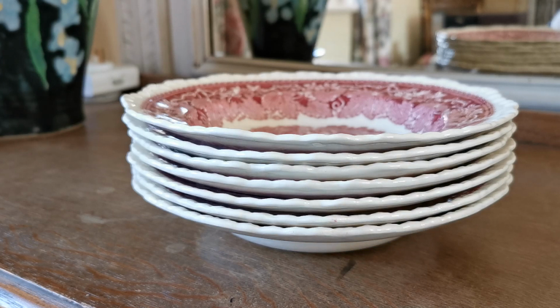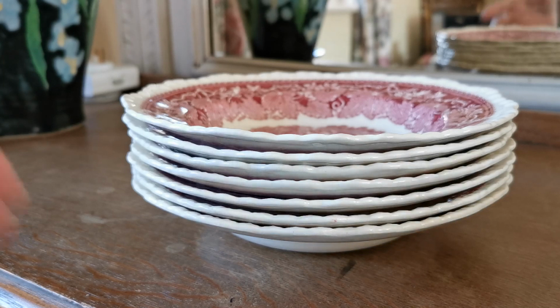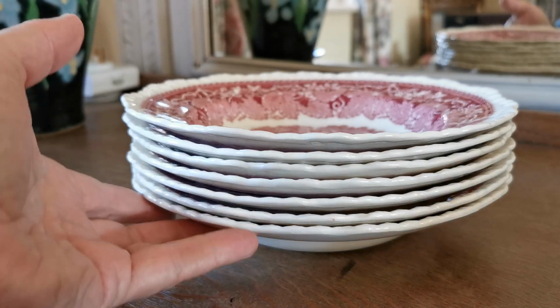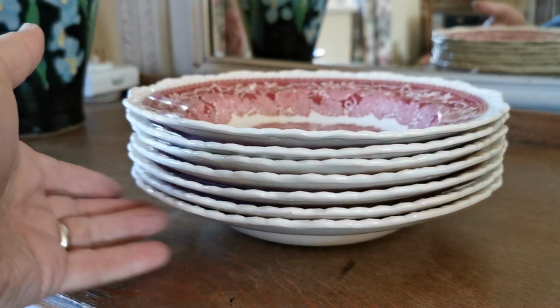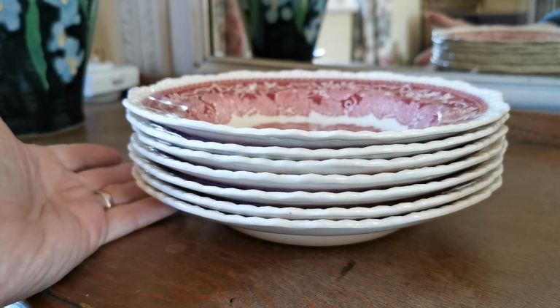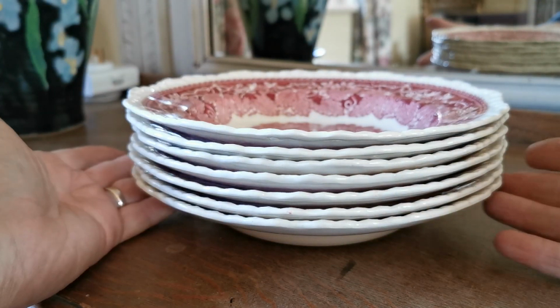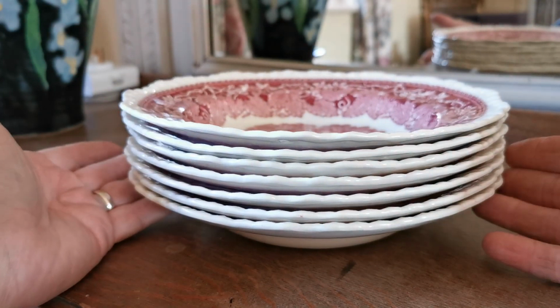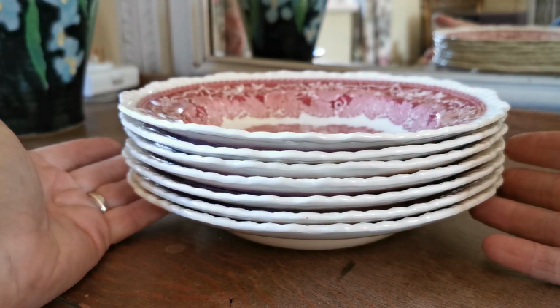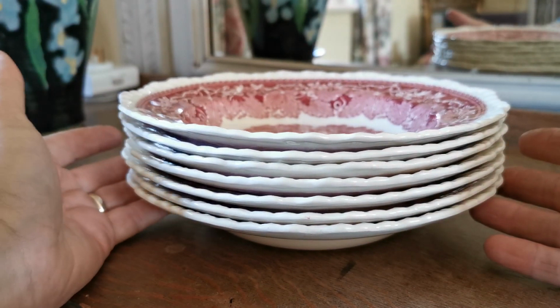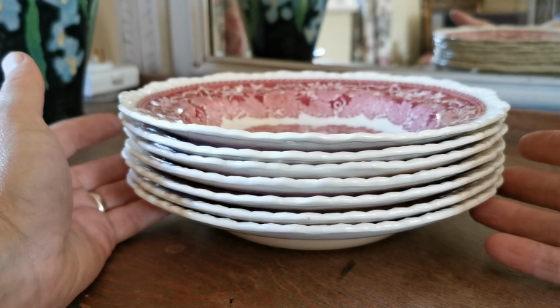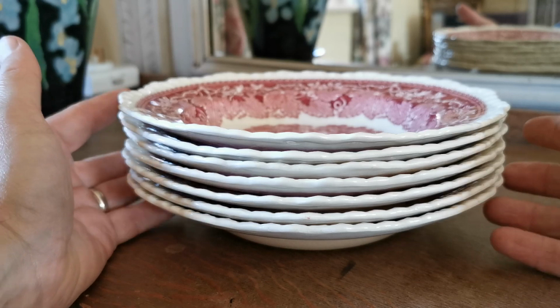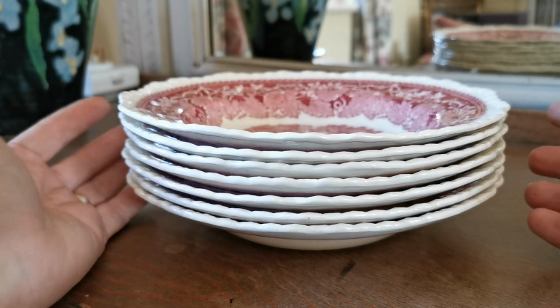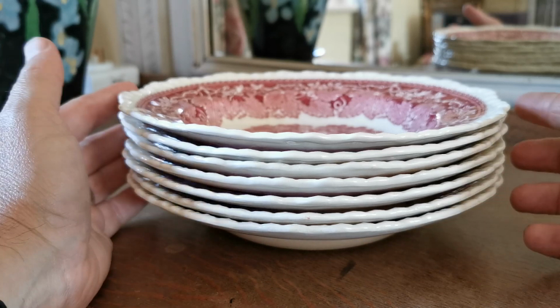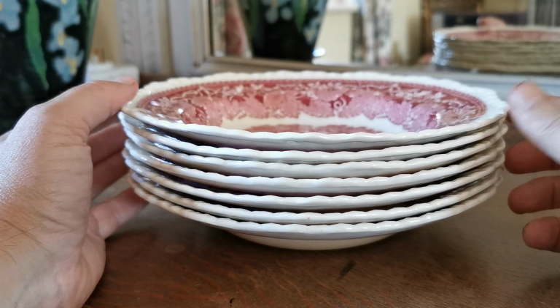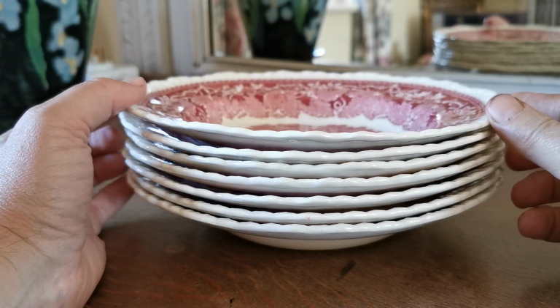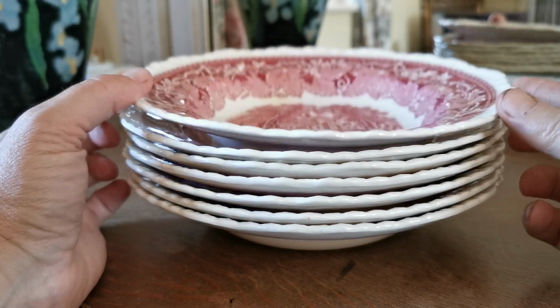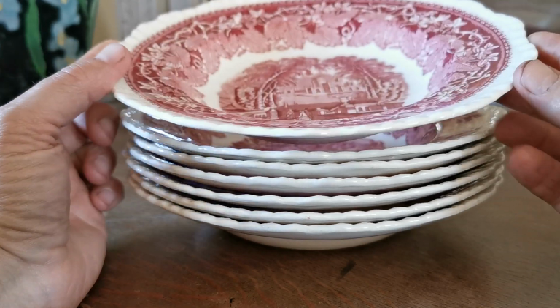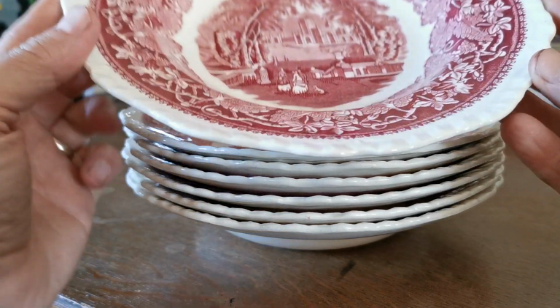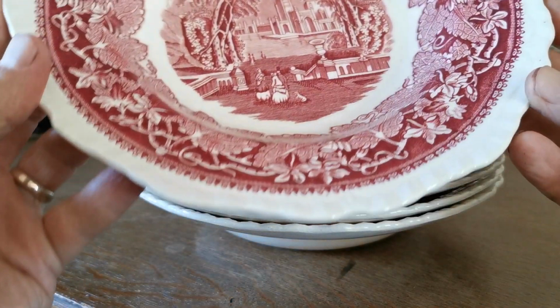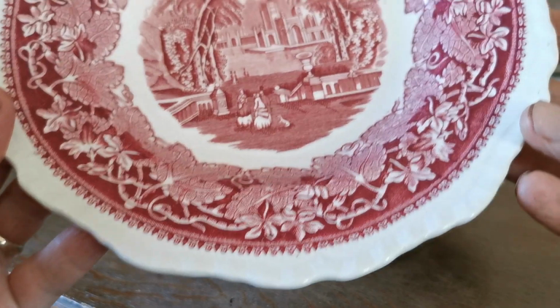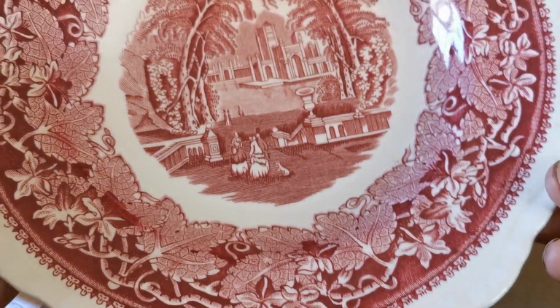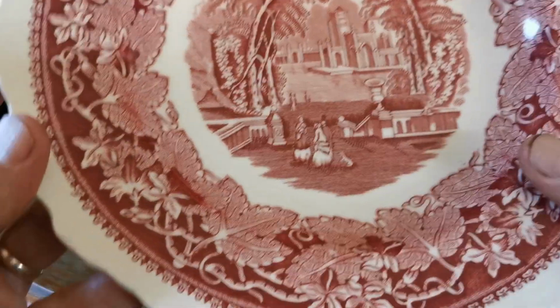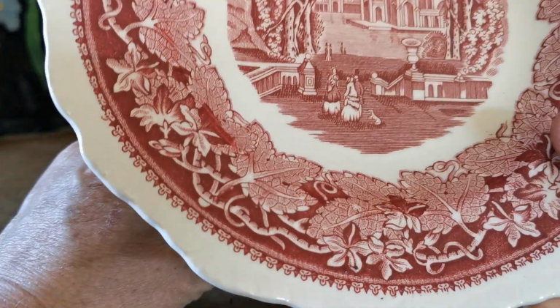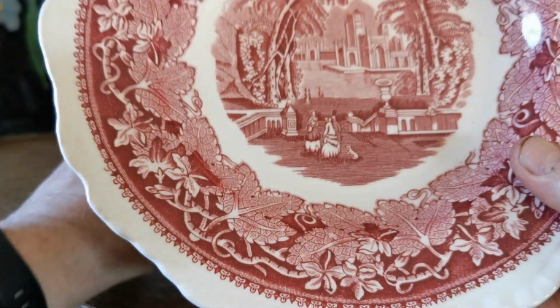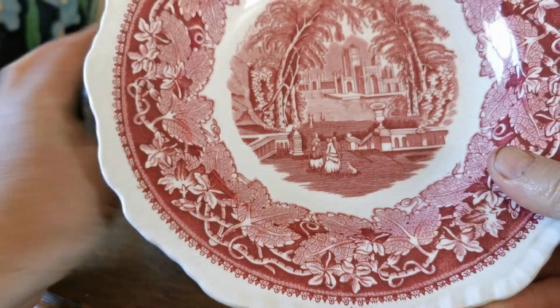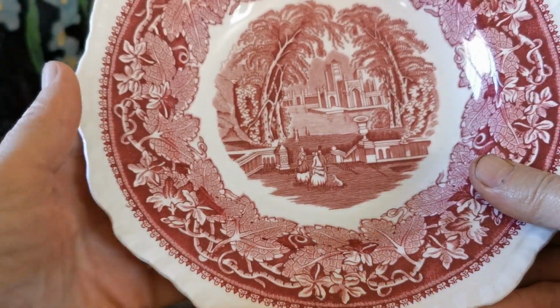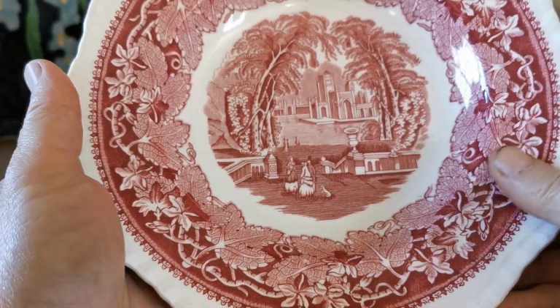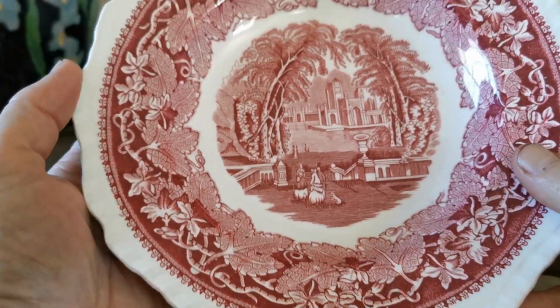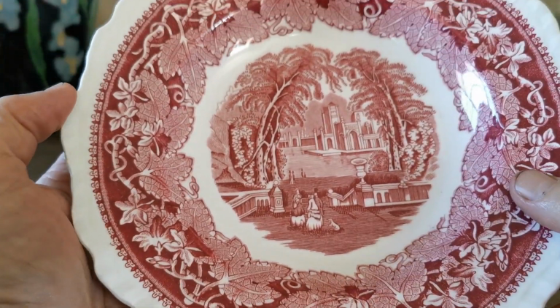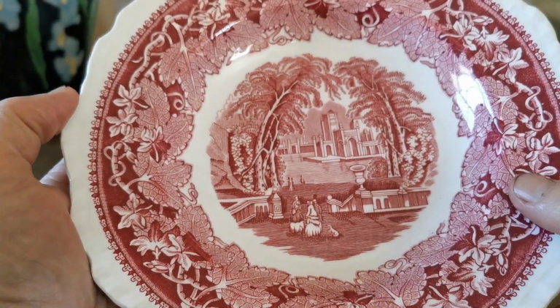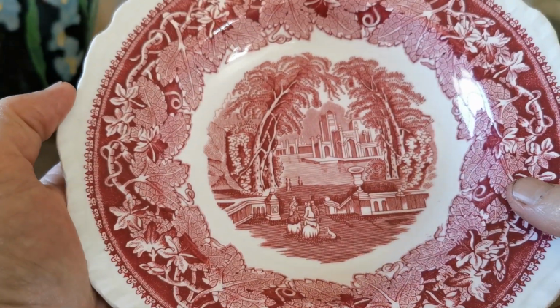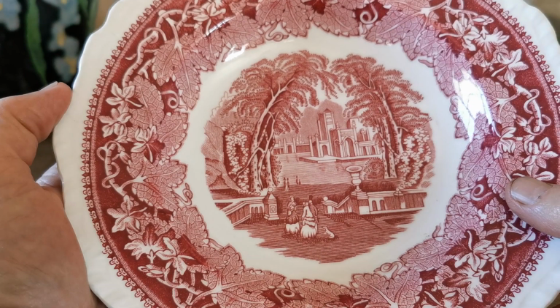This is Mason's Vista again, and these stacked English rimmed small soup bowls are the reason I was drawn to this auction lot when we purchased it quite some time ago. Just look at that beautiful Vista pattern.